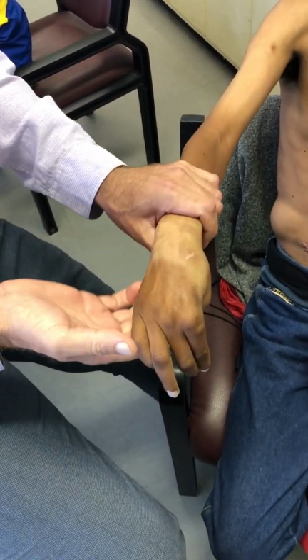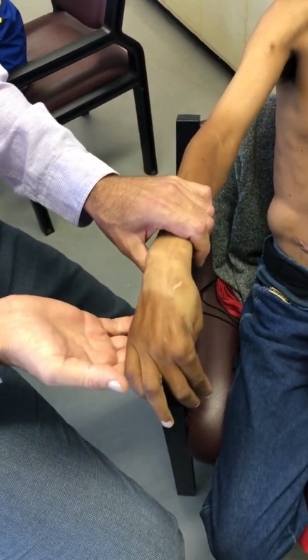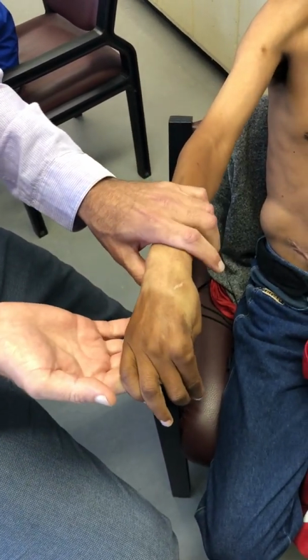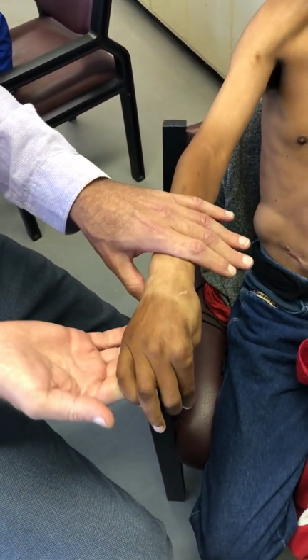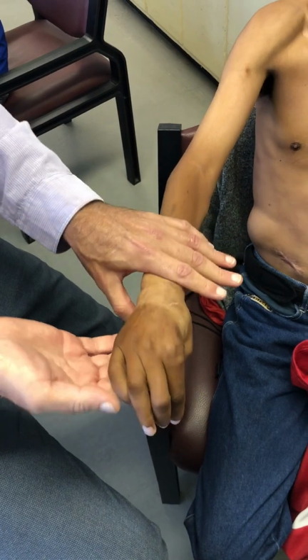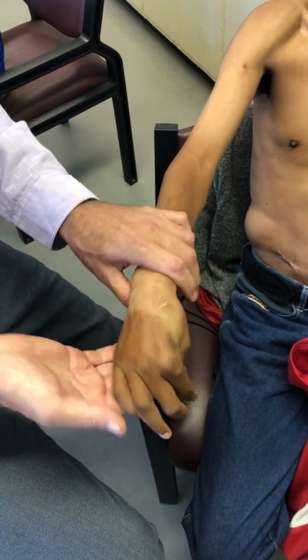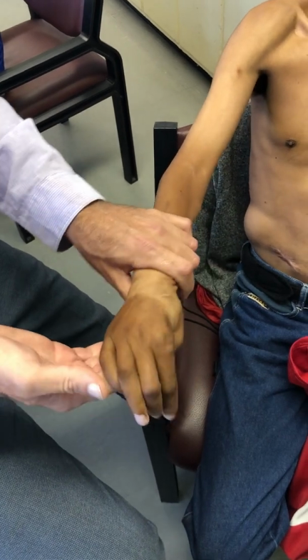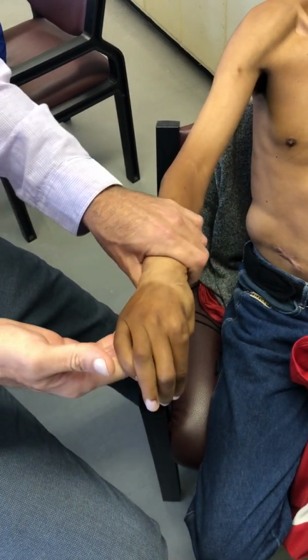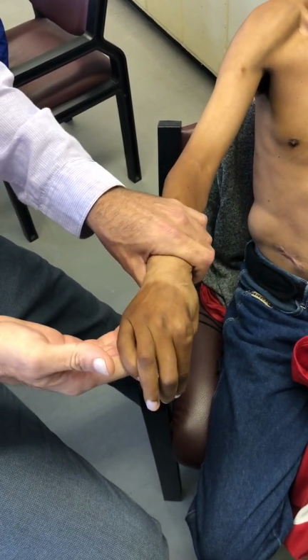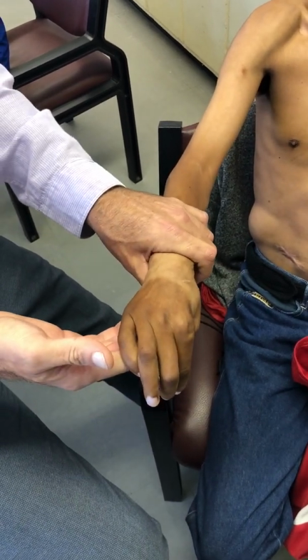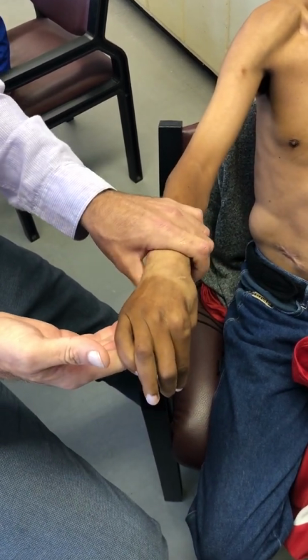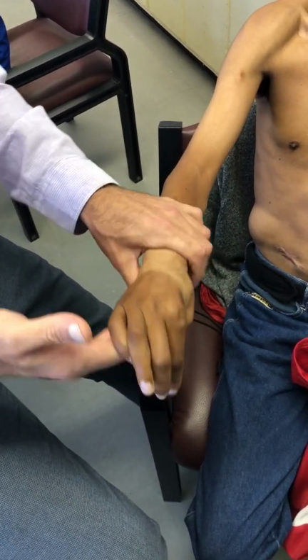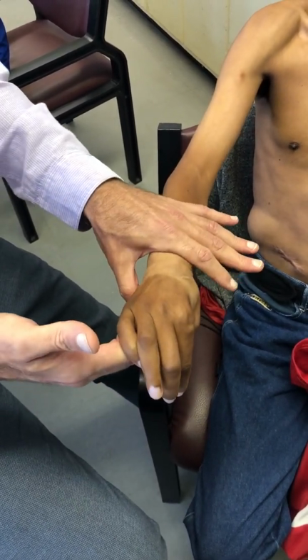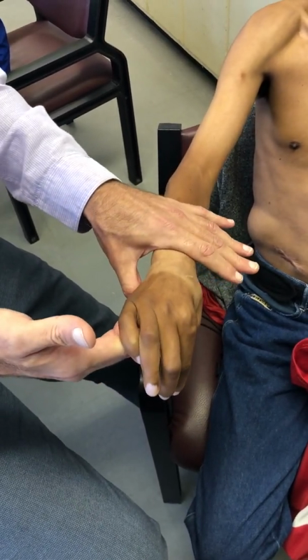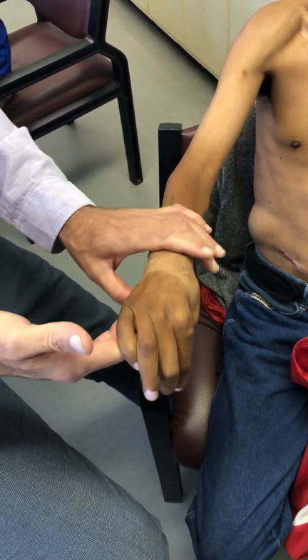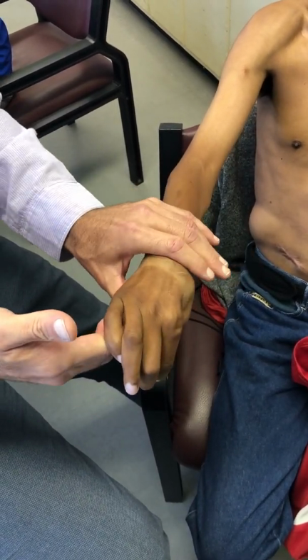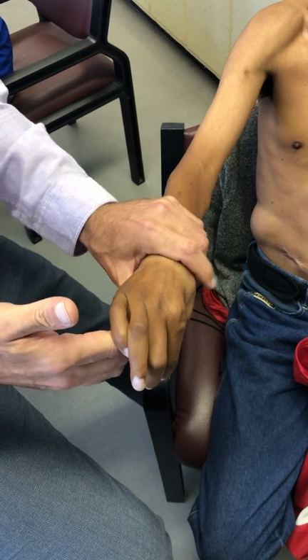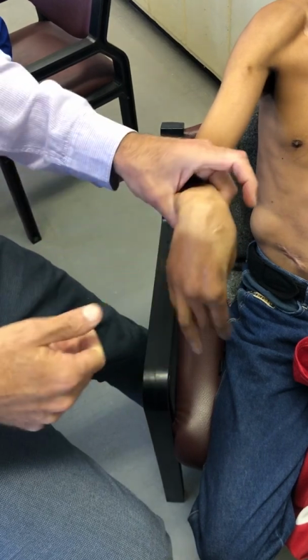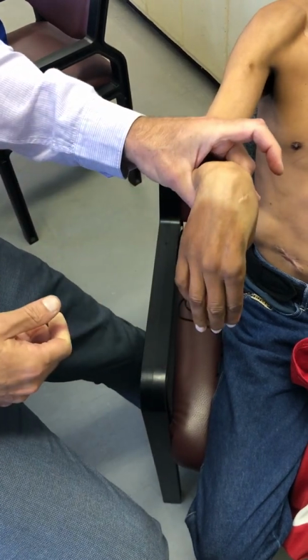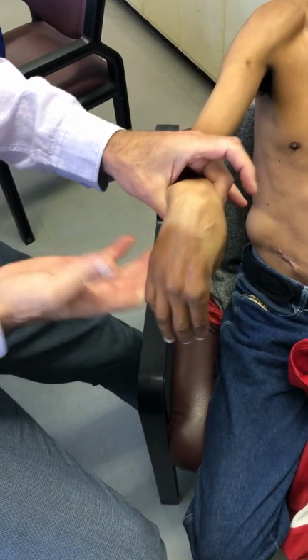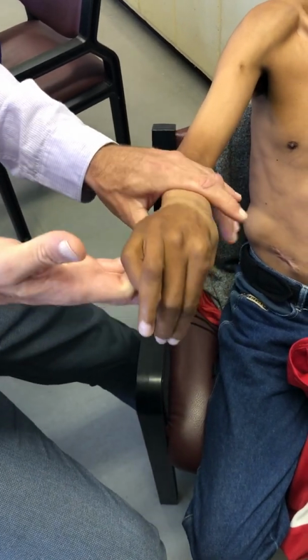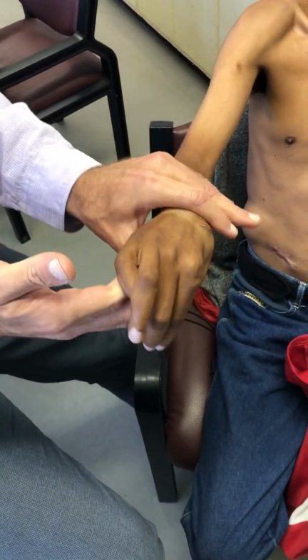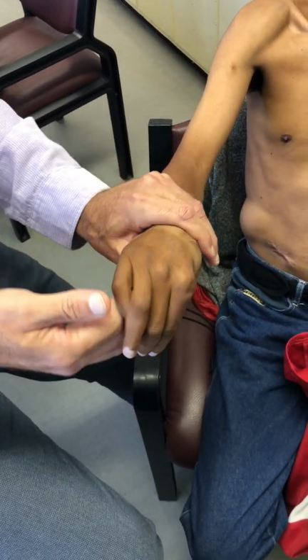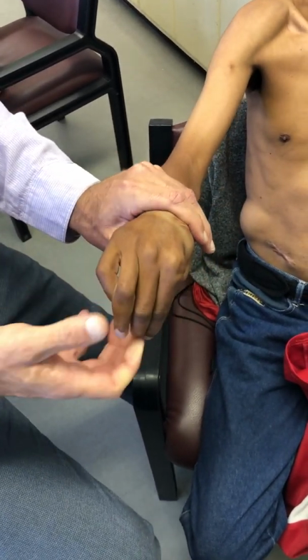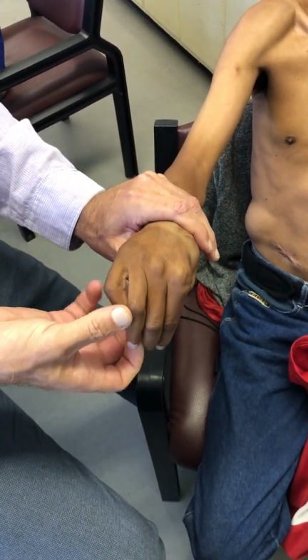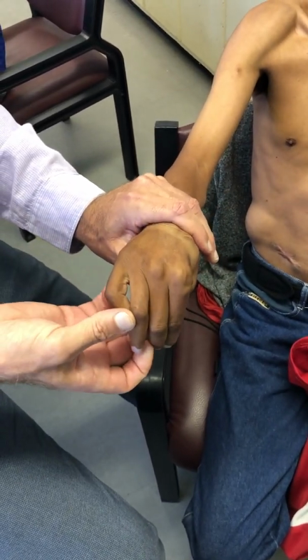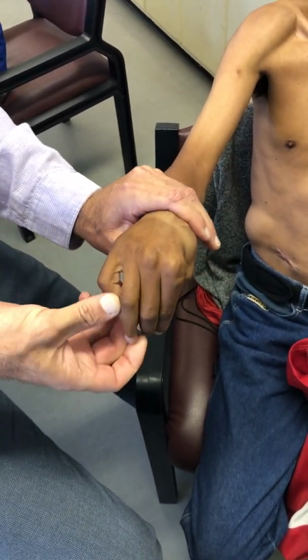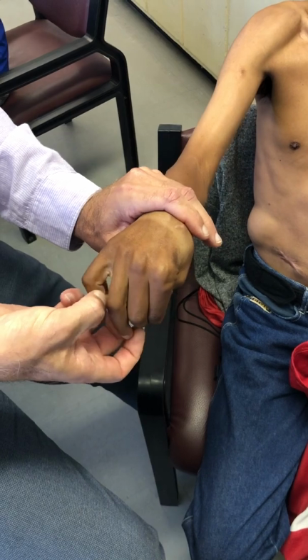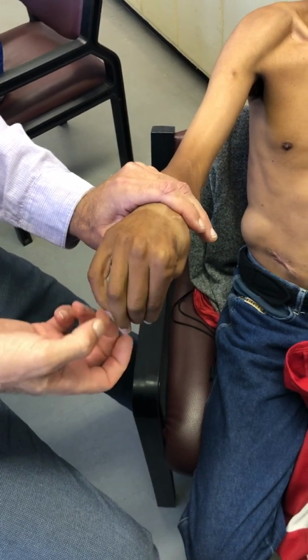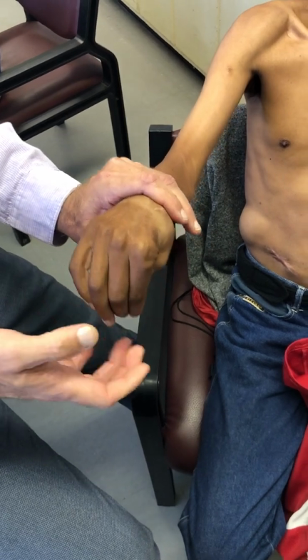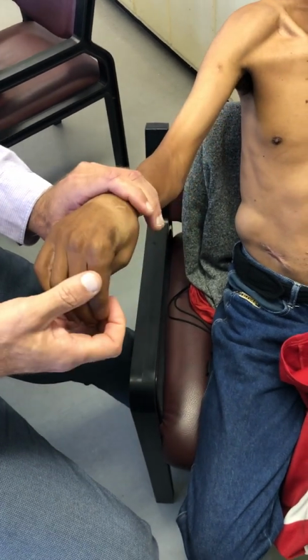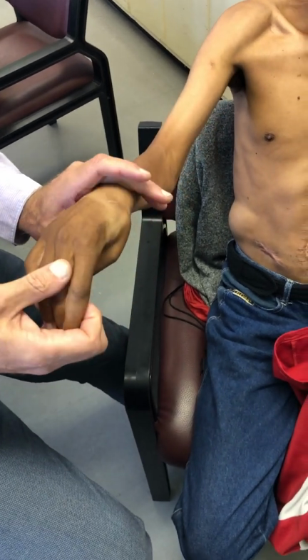We've been trying for six months to a year to restore his passive range of wrist extension and we cannot win with physiotherapy. It's come to the point that we can't leave him like this — we're going to have to do a wrist fusion. It's a much less desirable option, but it's the only option we've got.